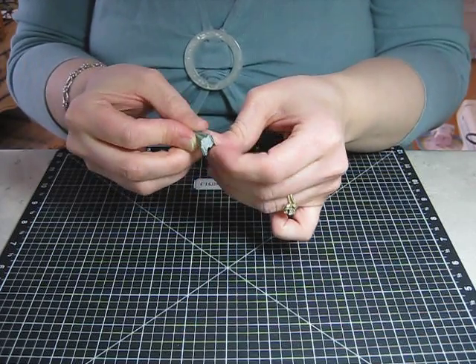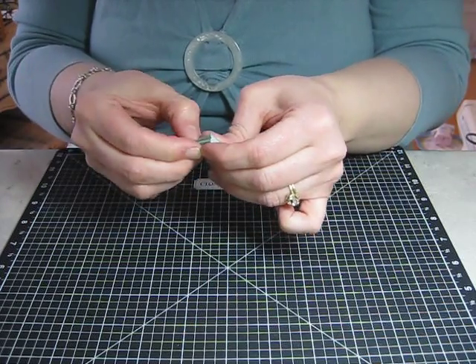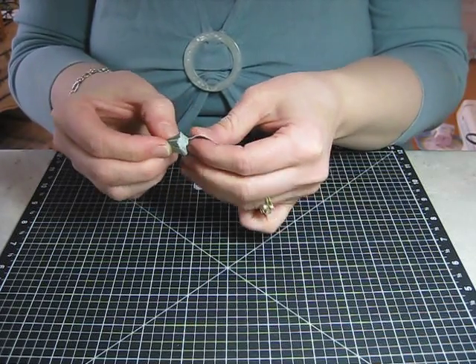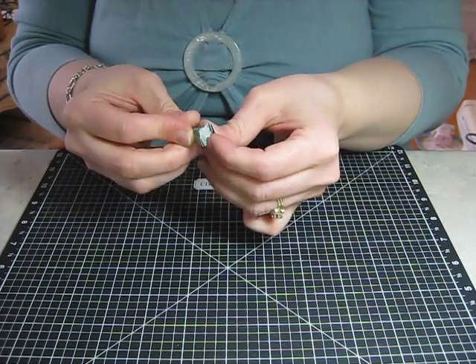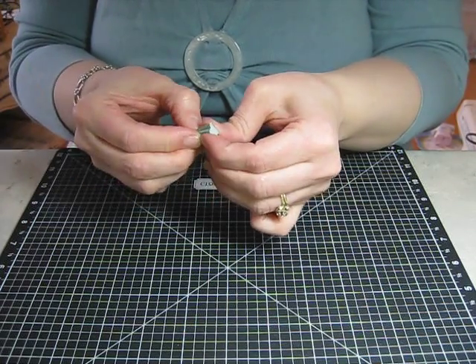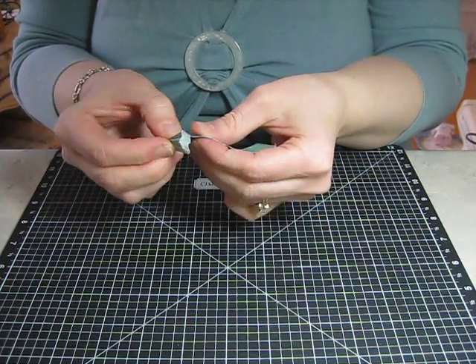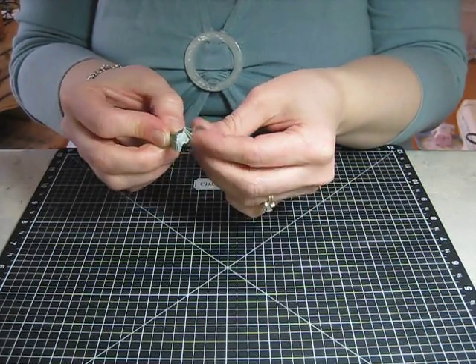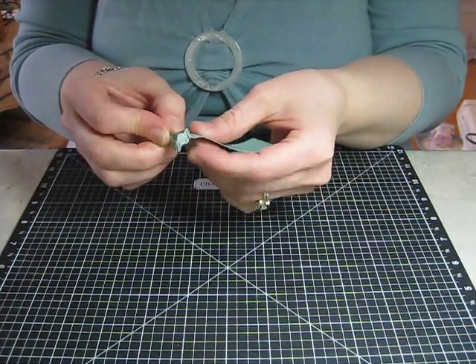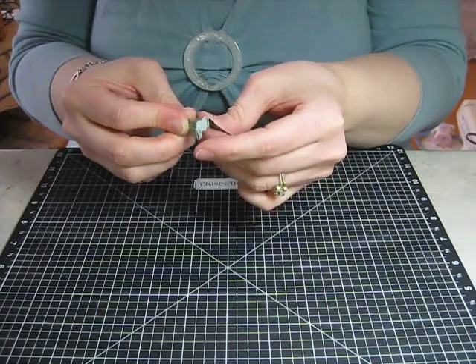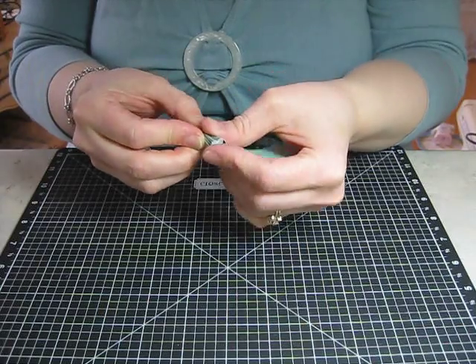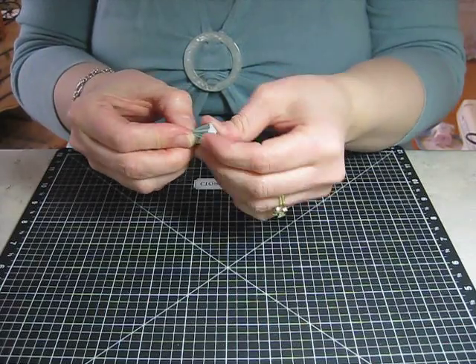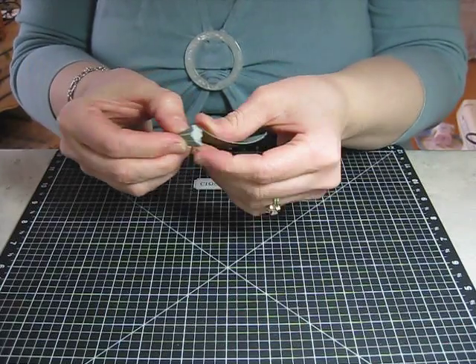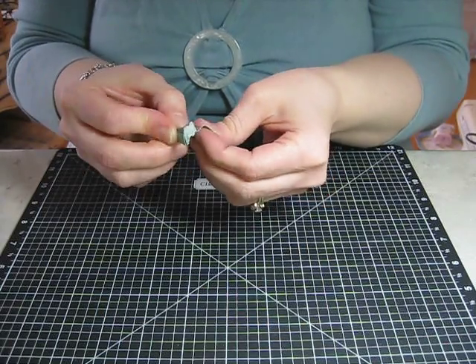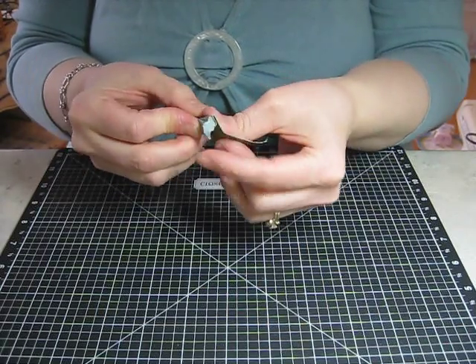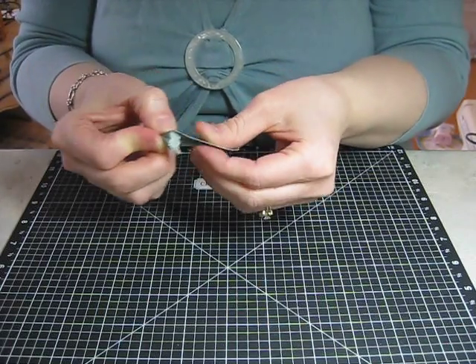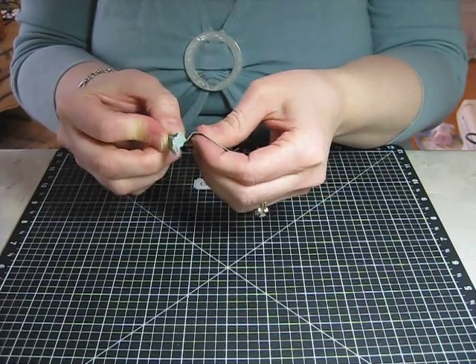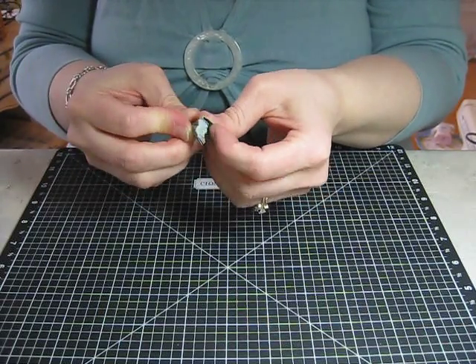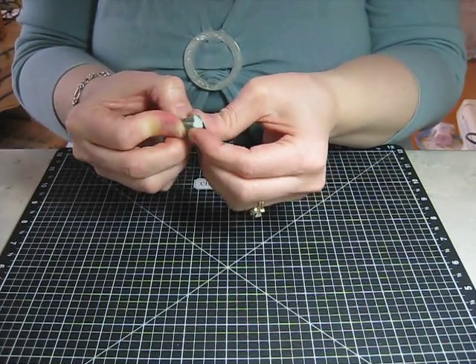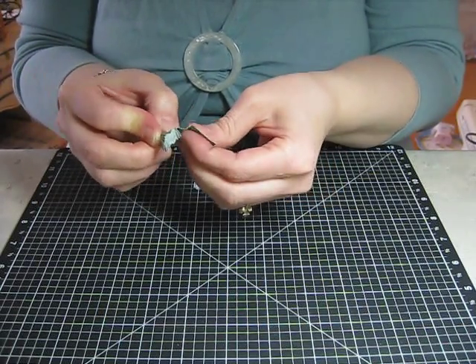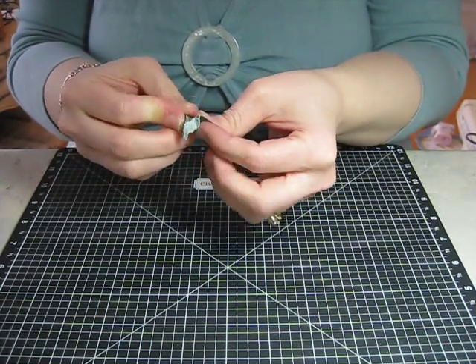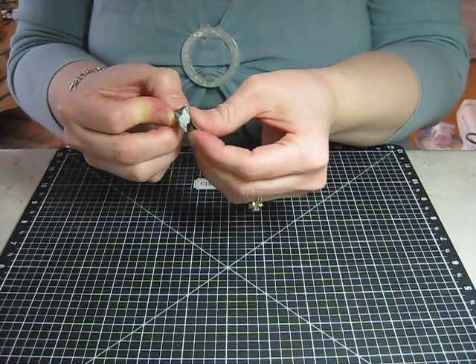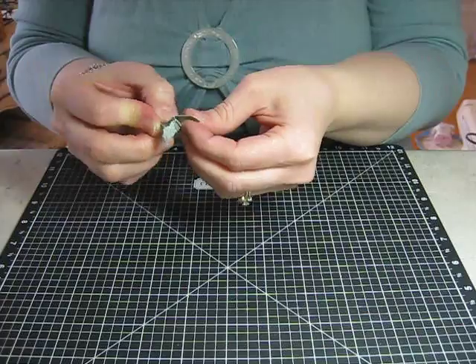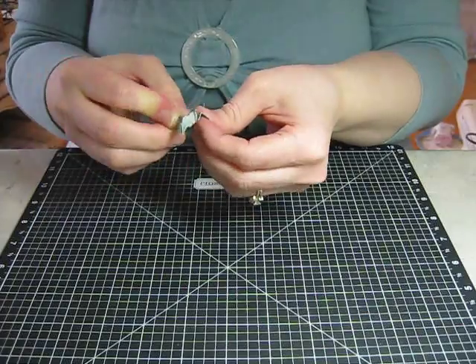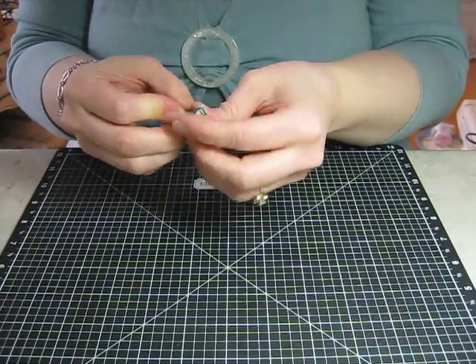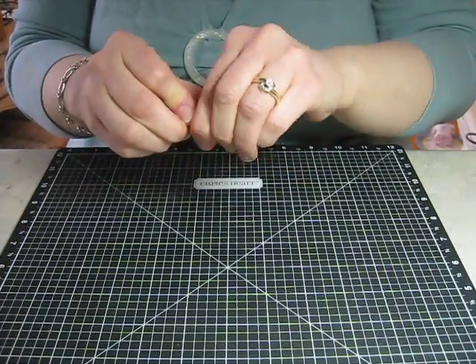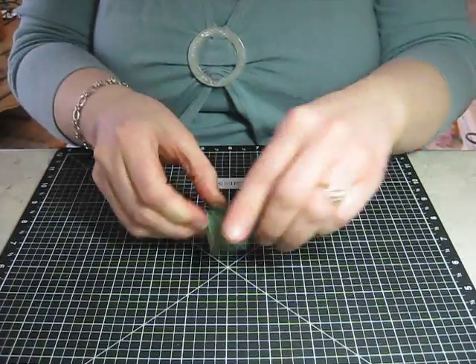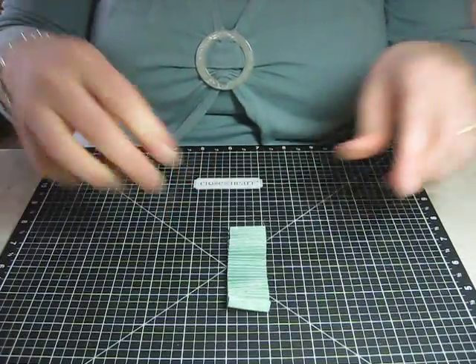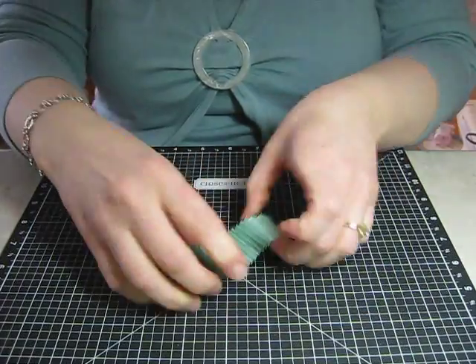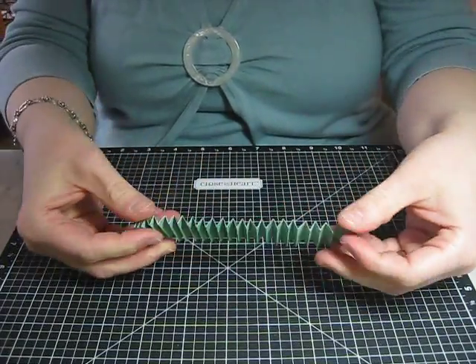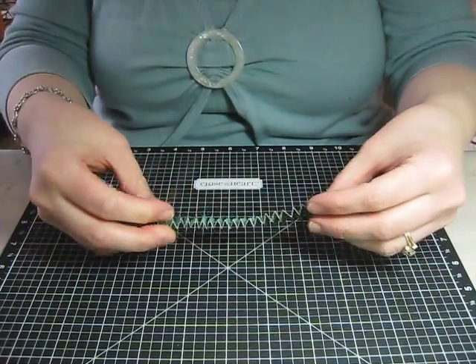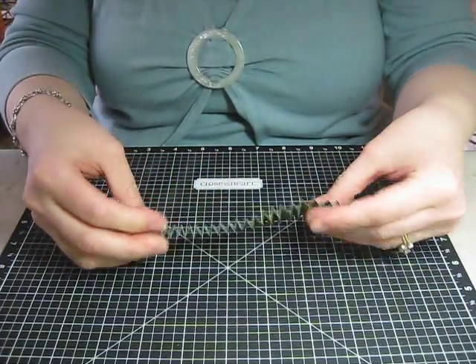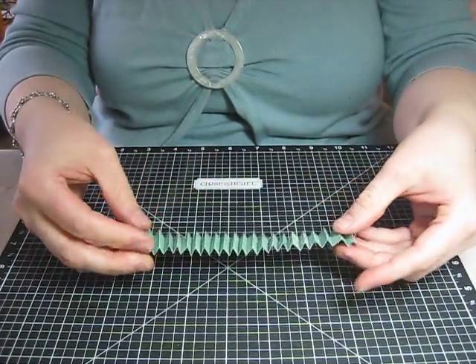So just keep going — it doesn't take long at all. Just keep going back and forth like so. Then when you get to the end, just let it pop up and you'll end up with something that looks like this.